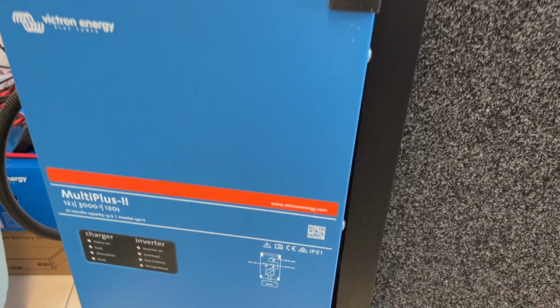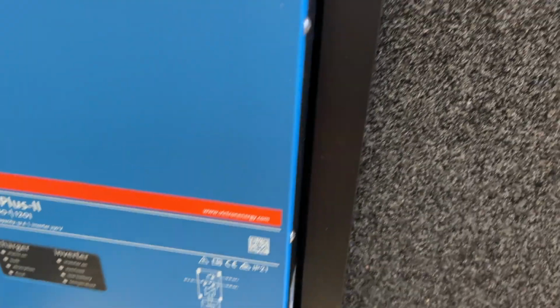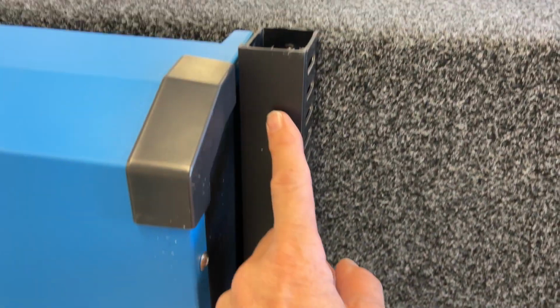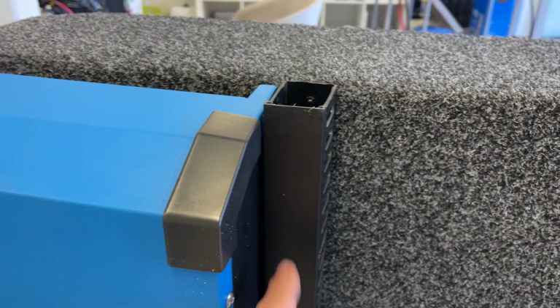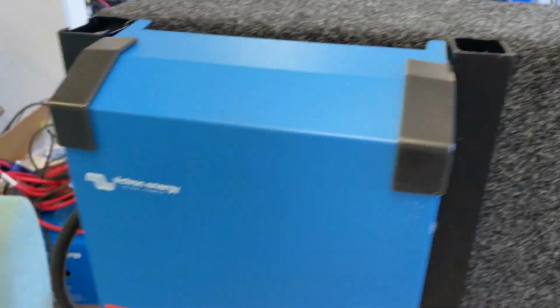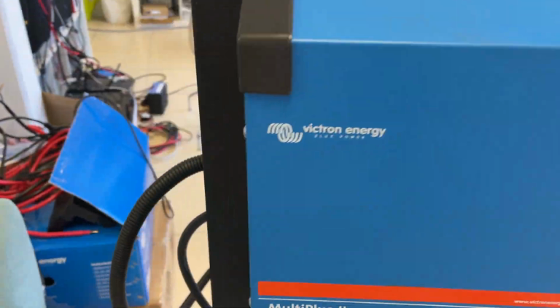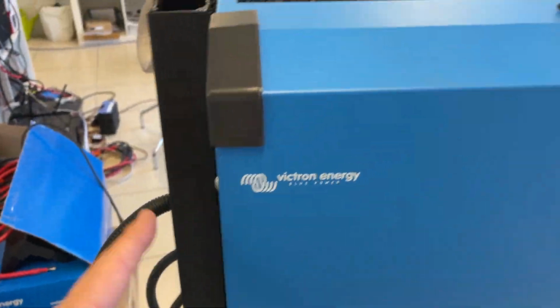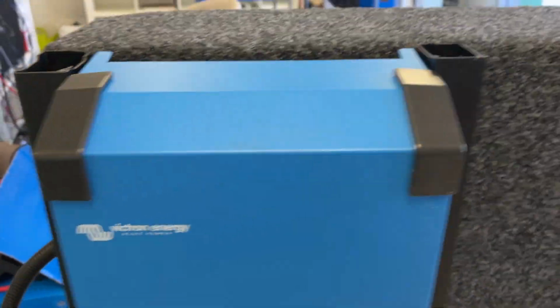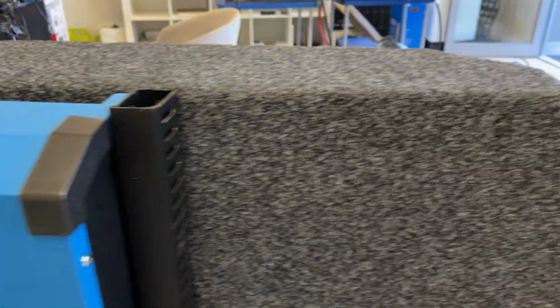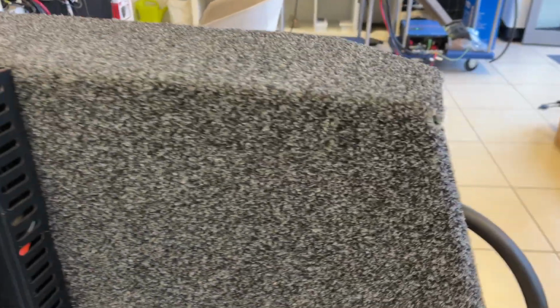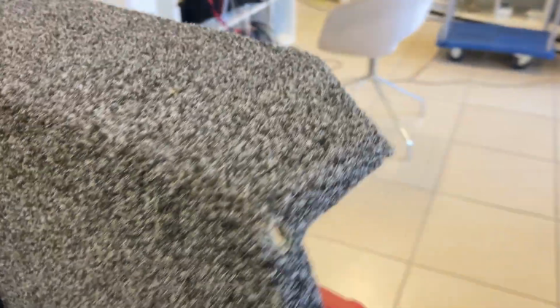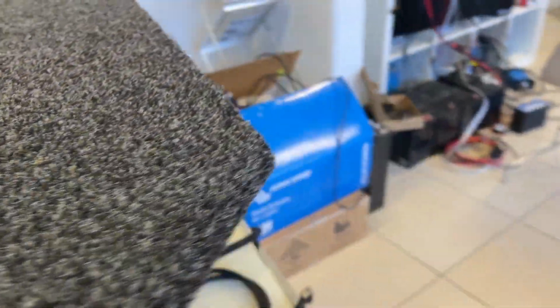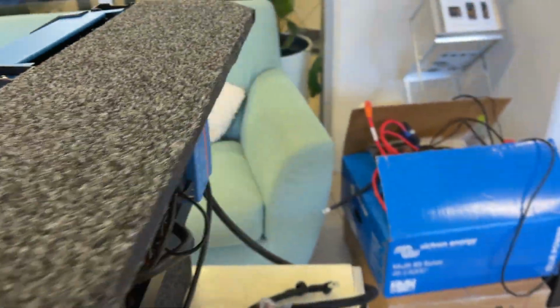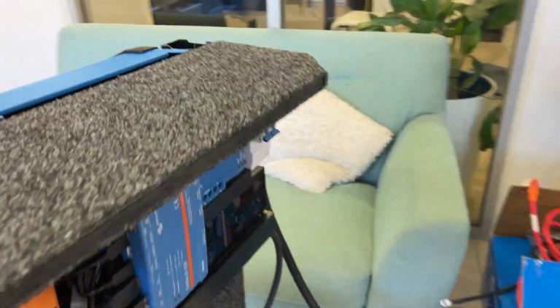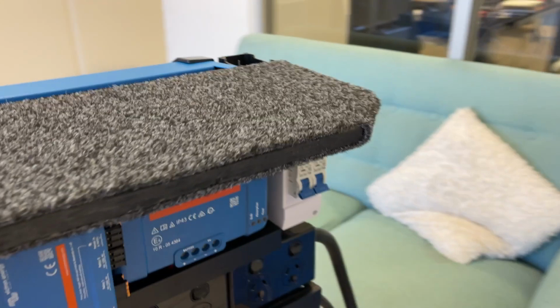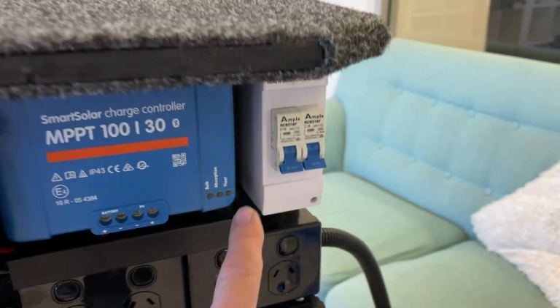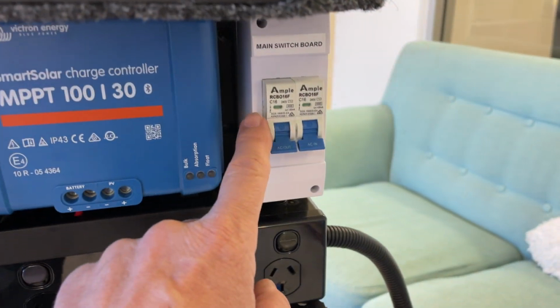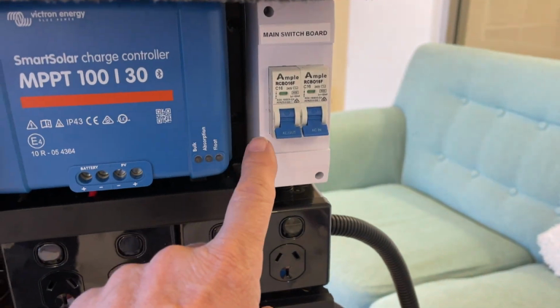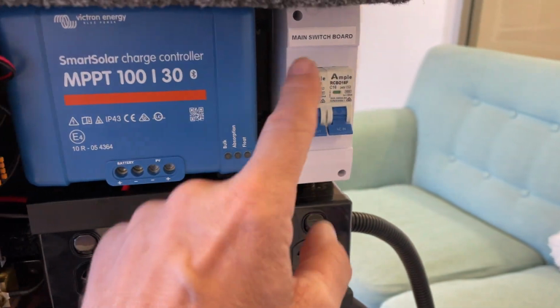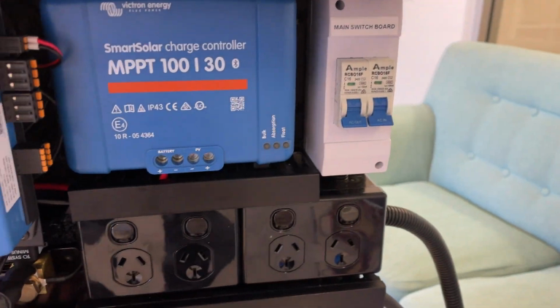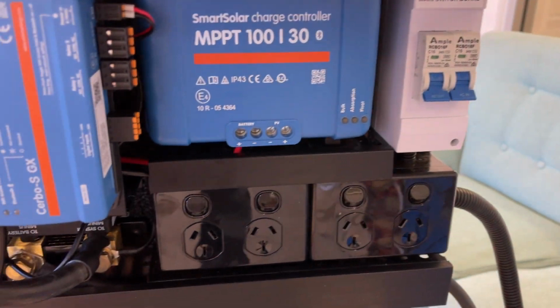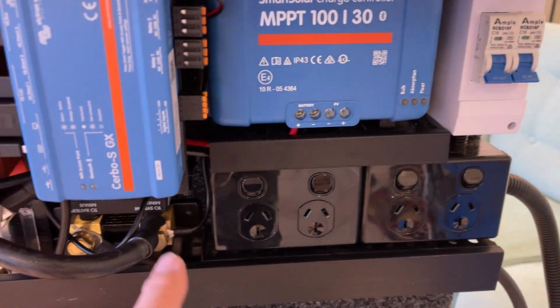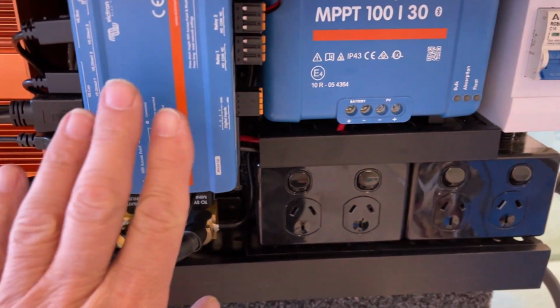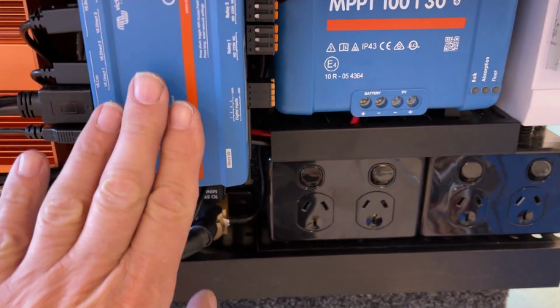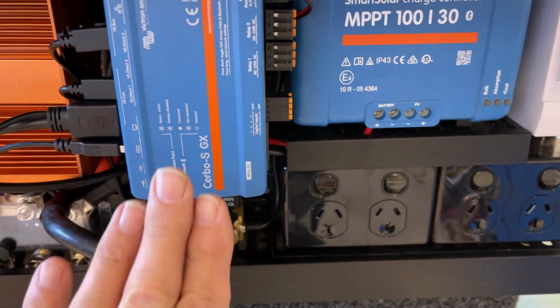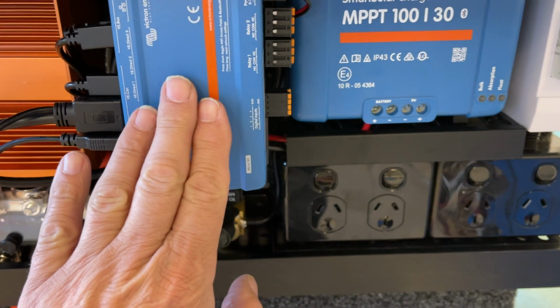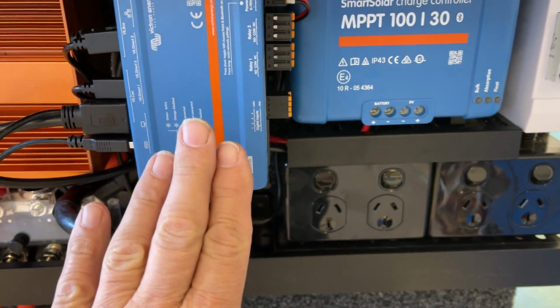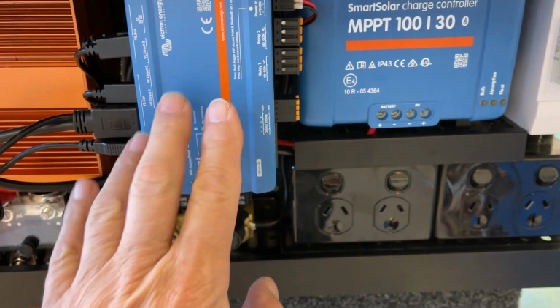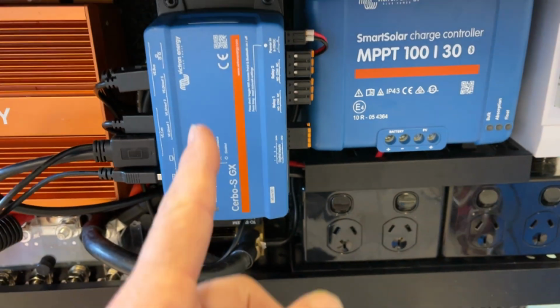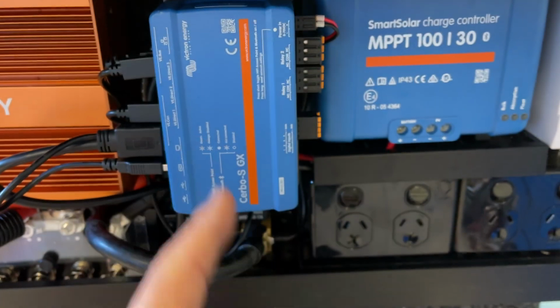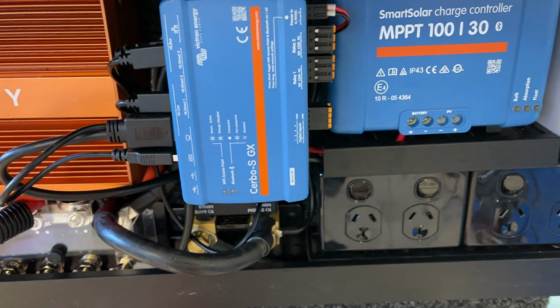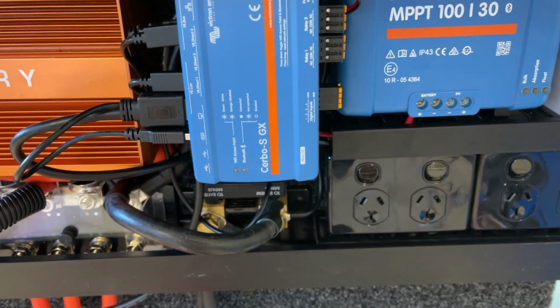All the cabling goes through this ducting and back through the board on the other side, and the RCBOs are at the top here. They feed back into the ducting and you'll see we've got three dimensions here — we had to do that to get the cabling through to the inverter.